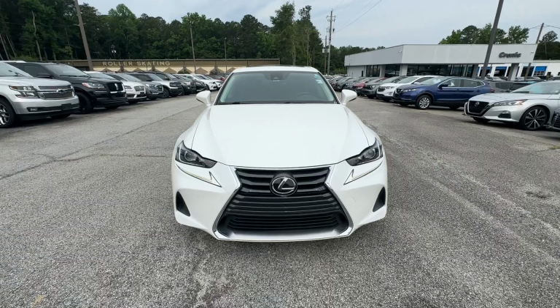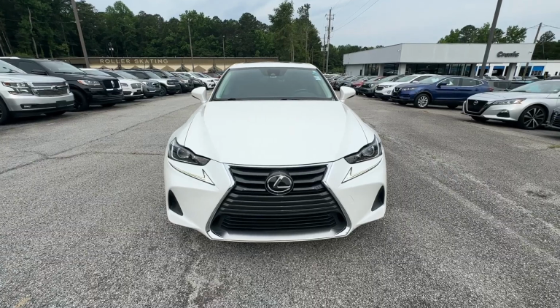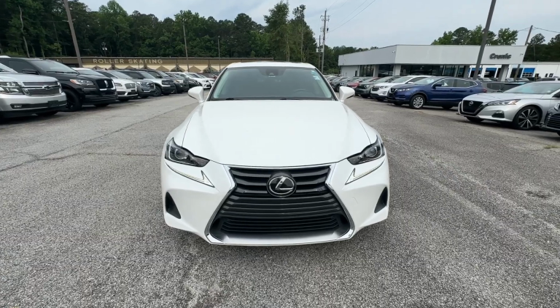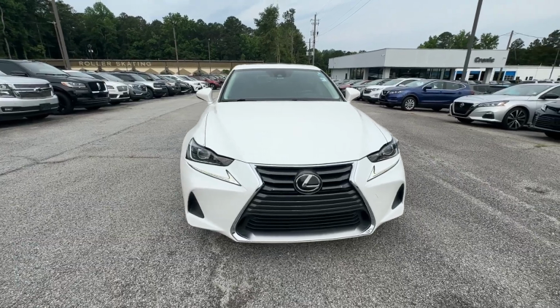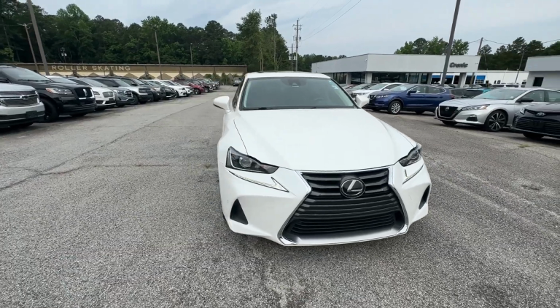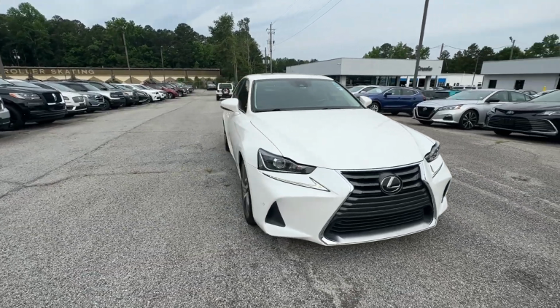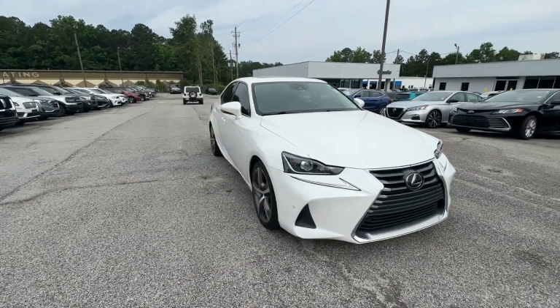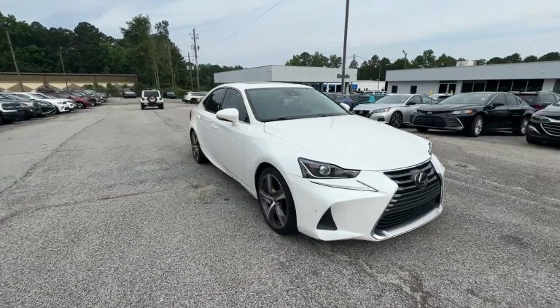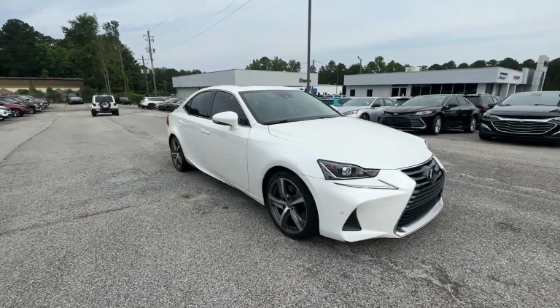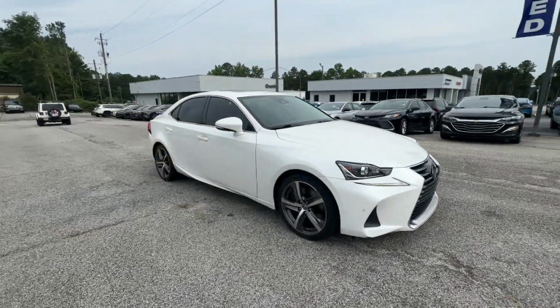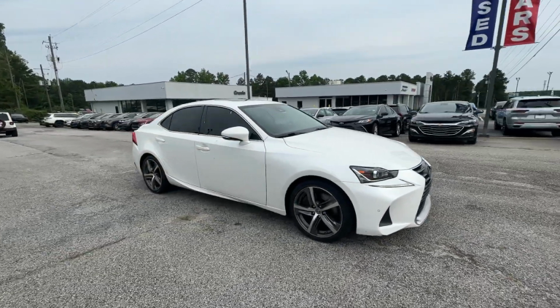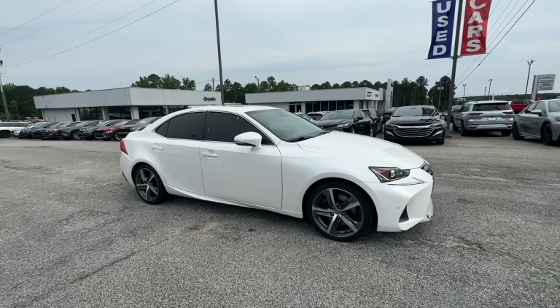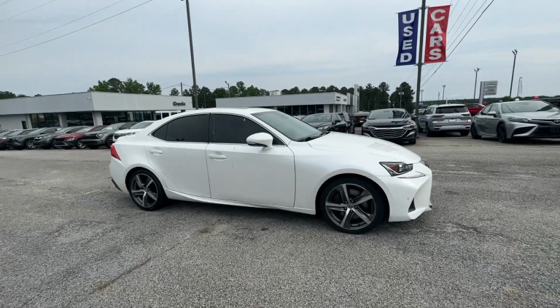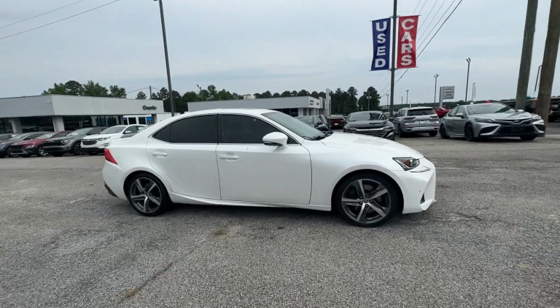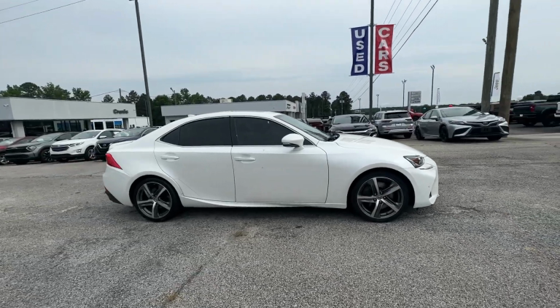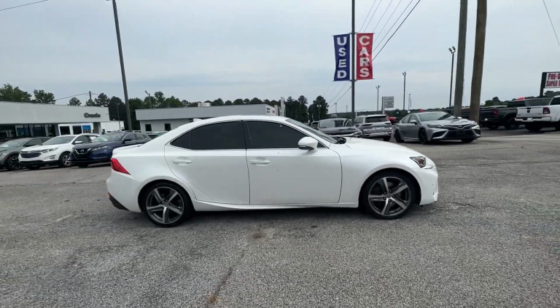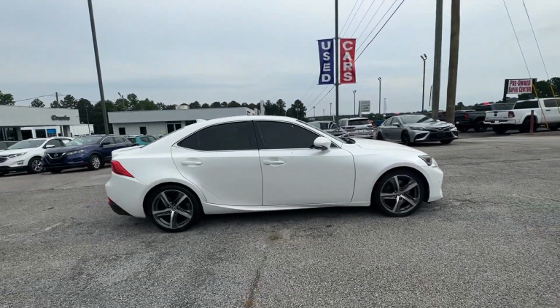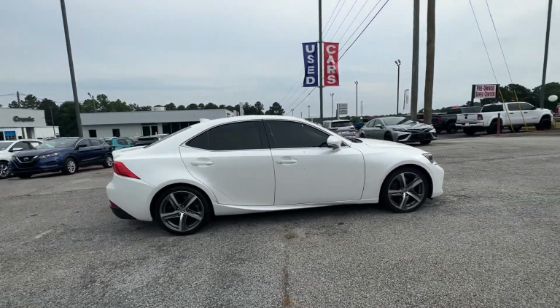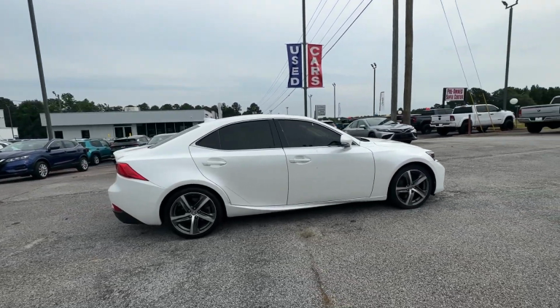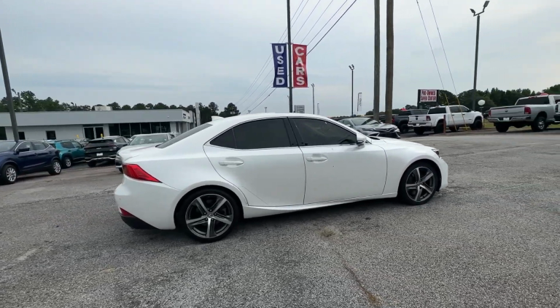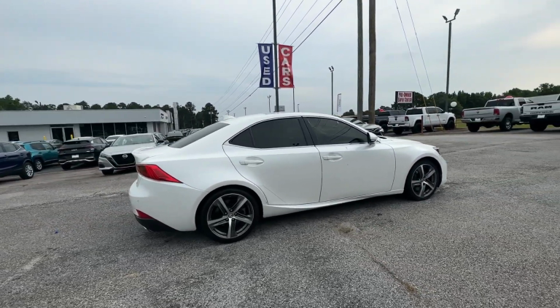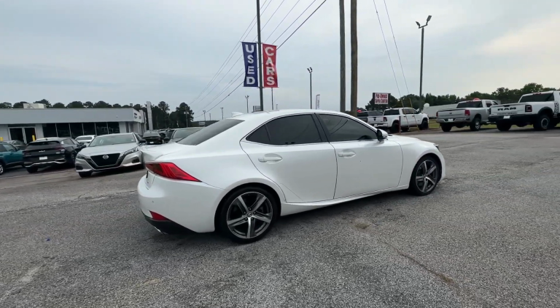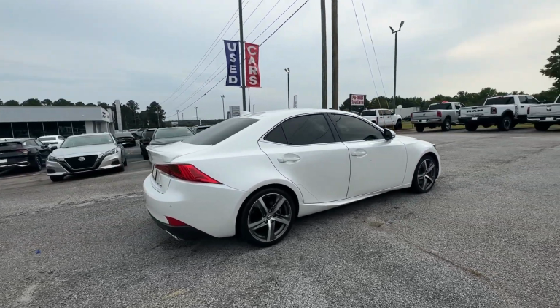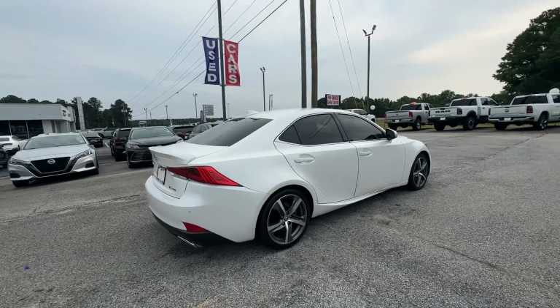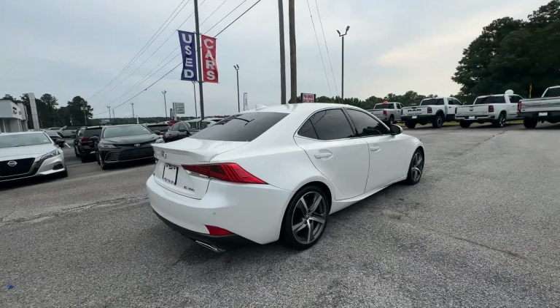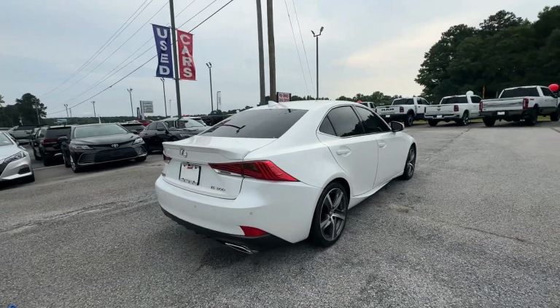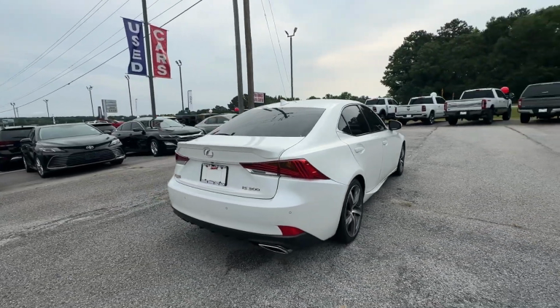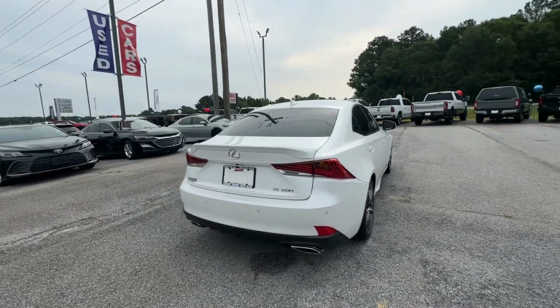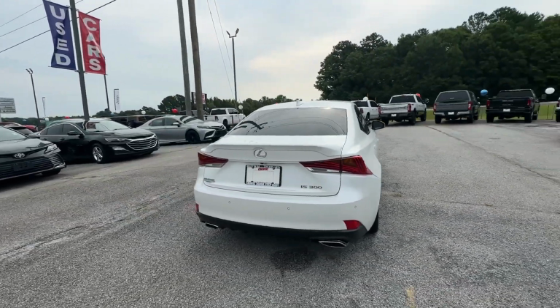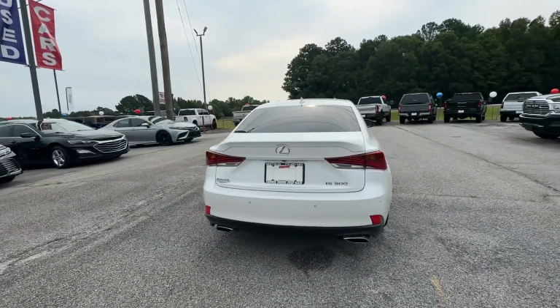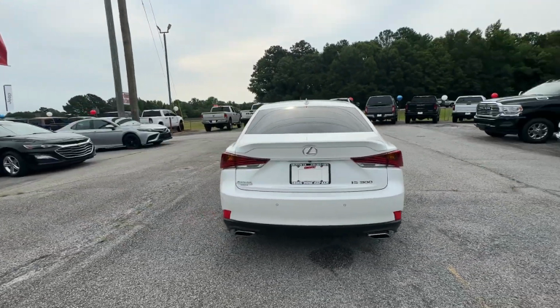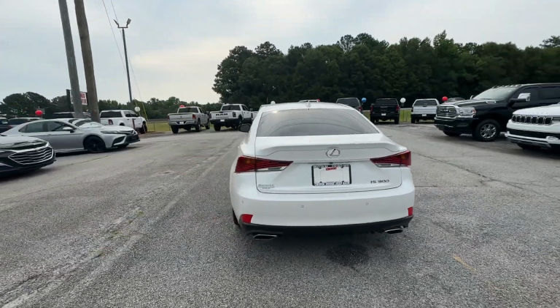You will be amazed by this 2018 Lexus IS. With less than 70,000 miles on the odometer, this vehicle provides excellent value. Here's a feature-rich IS, the compact luxury sedan with a penchant for safety.